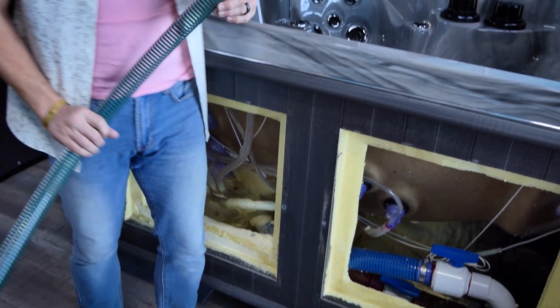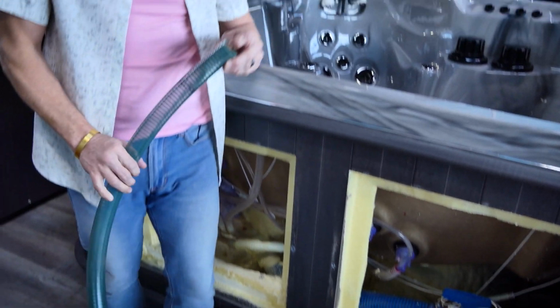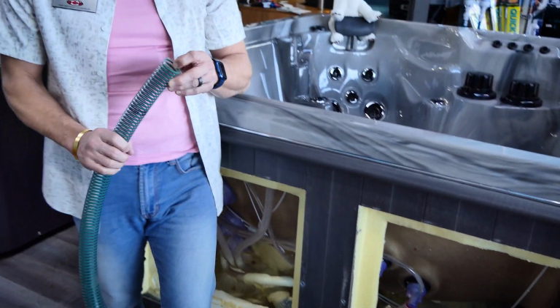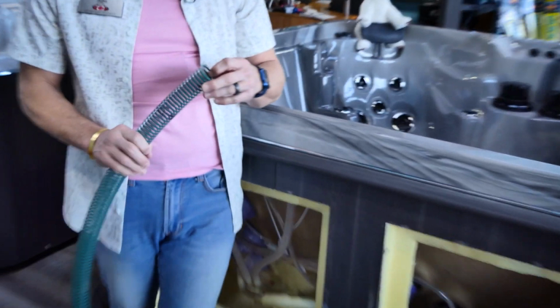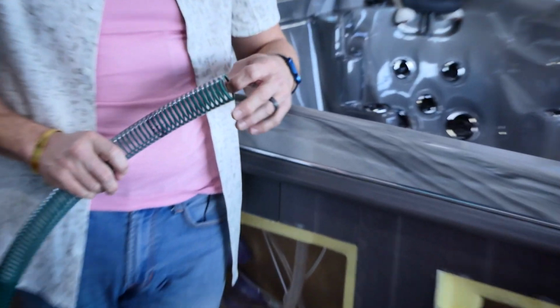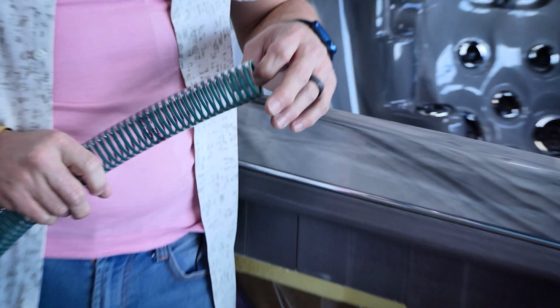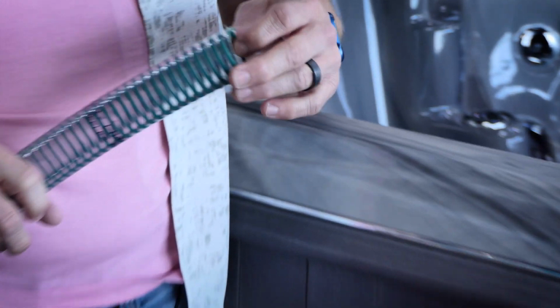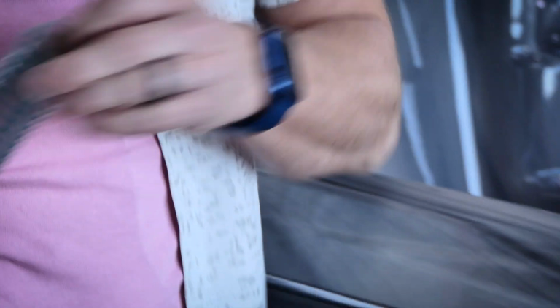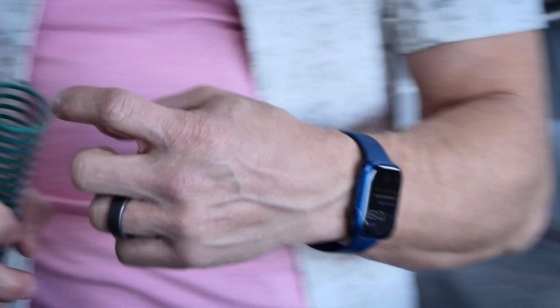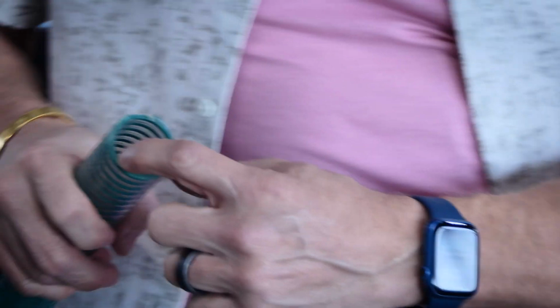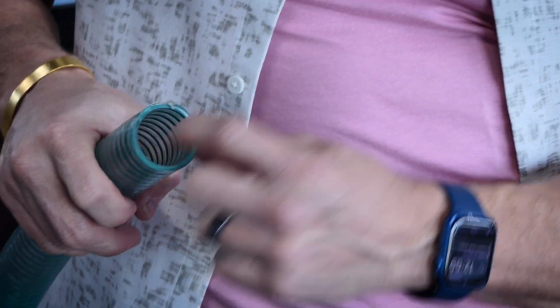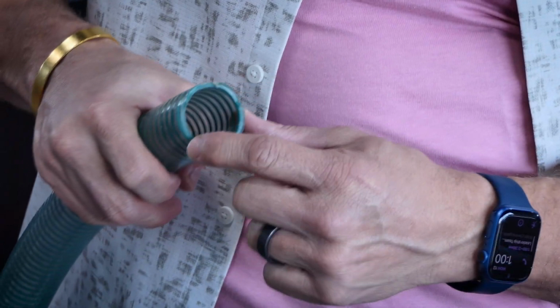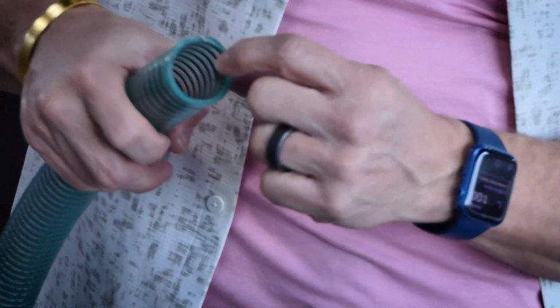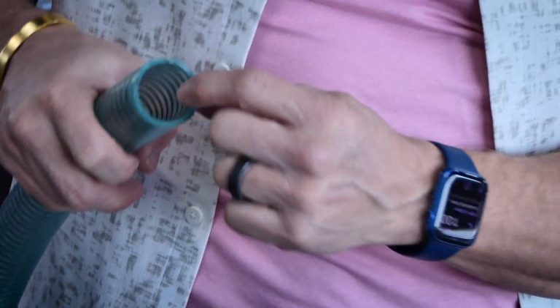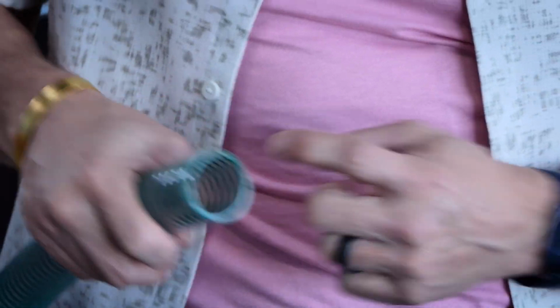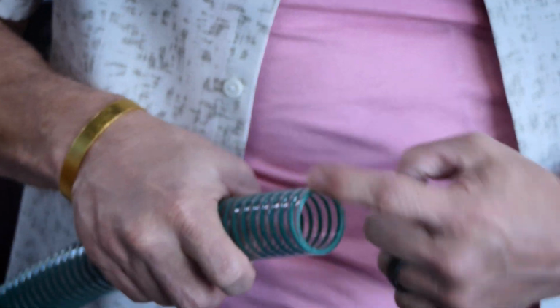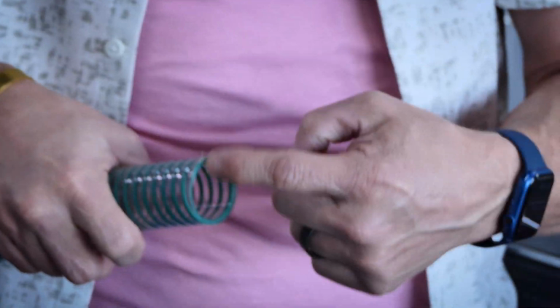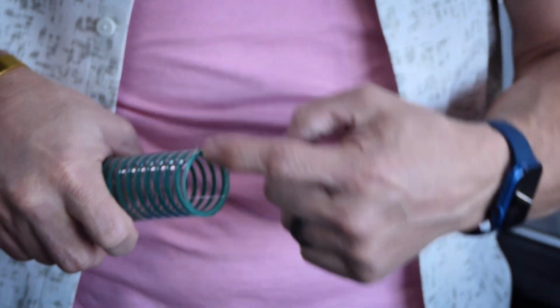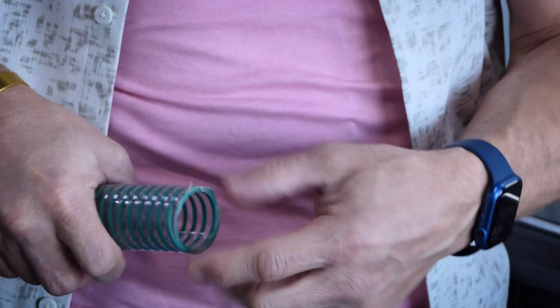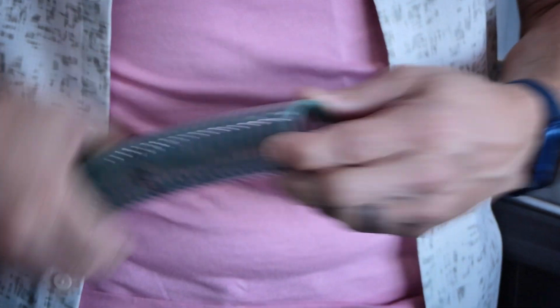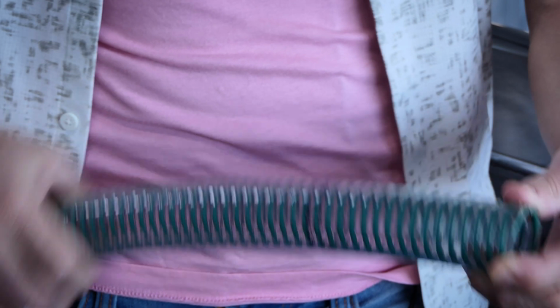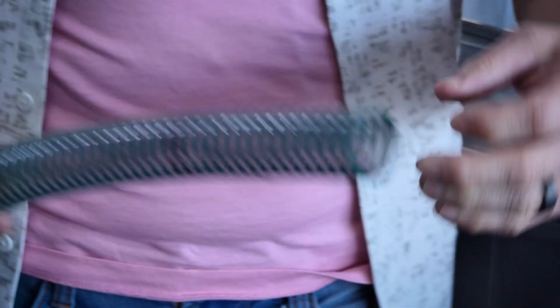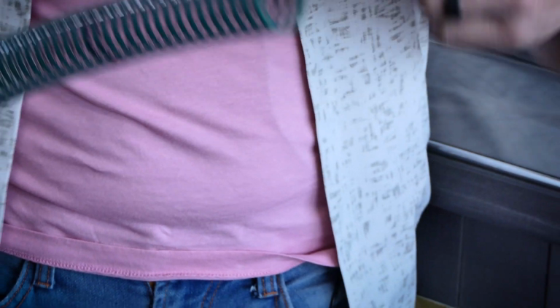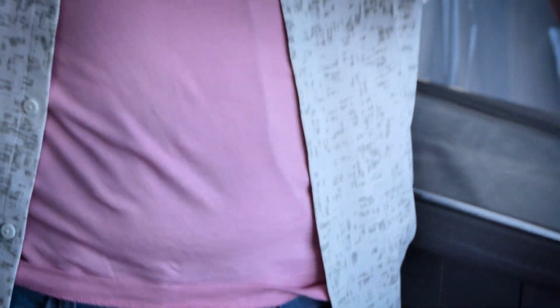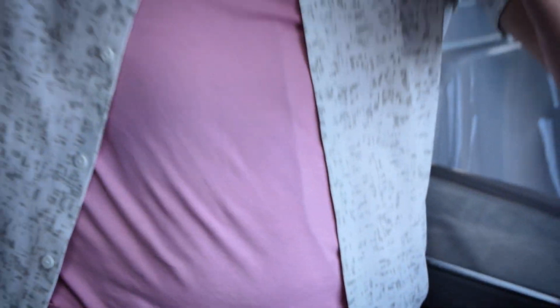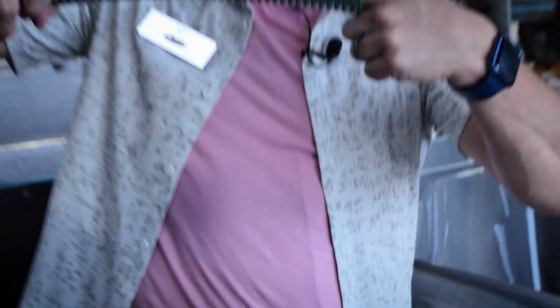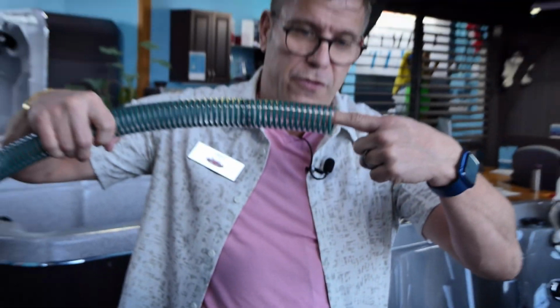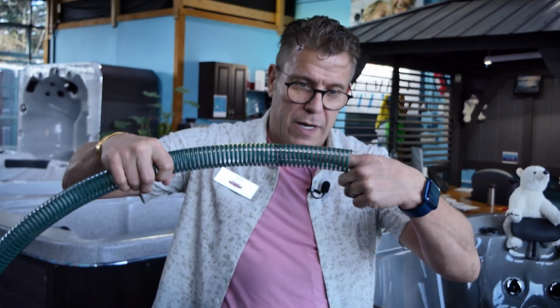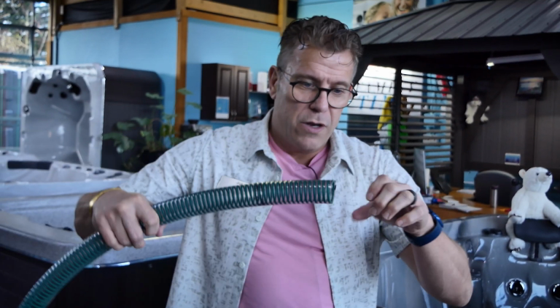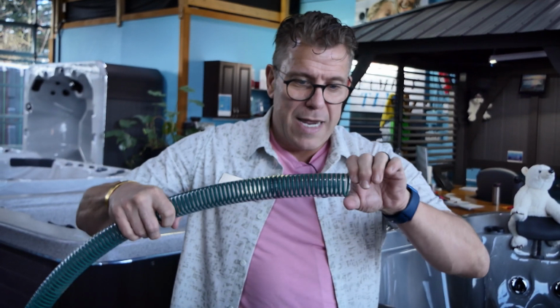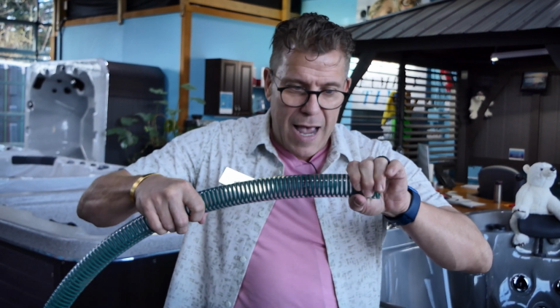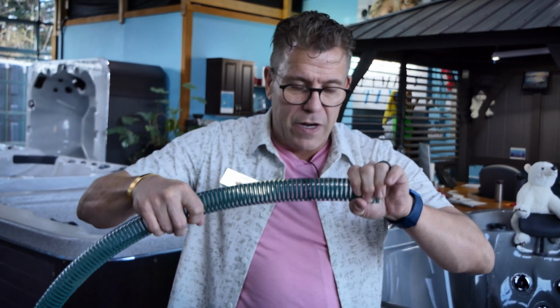This hose that we're using is called ID, meaning it's measured based on the inside diameter rather than the outside diameter of the hose. That means this fits over top of the fitting, not inside the fitting.